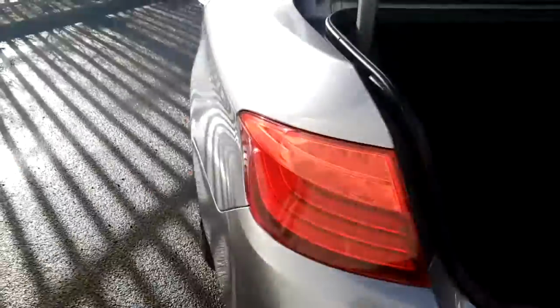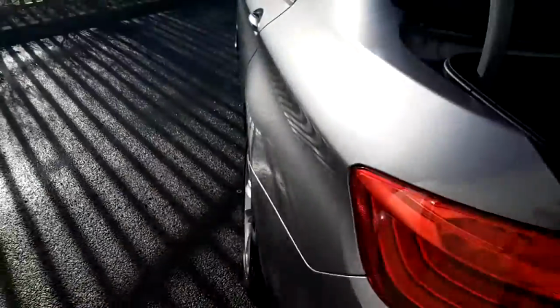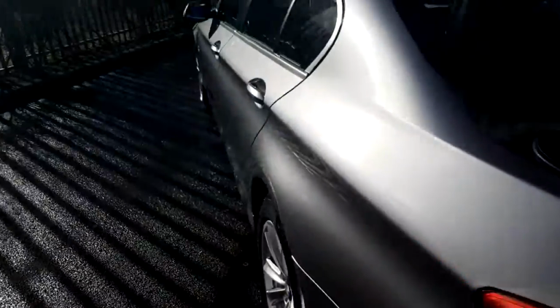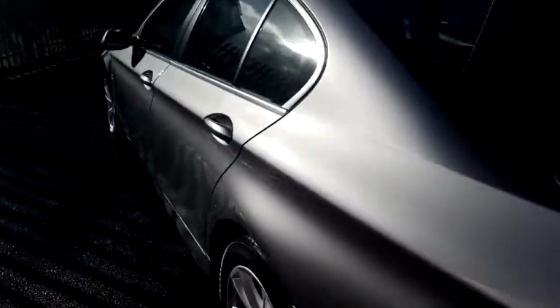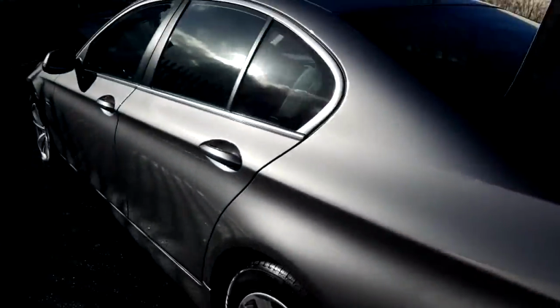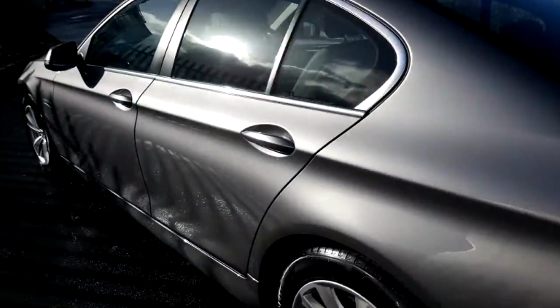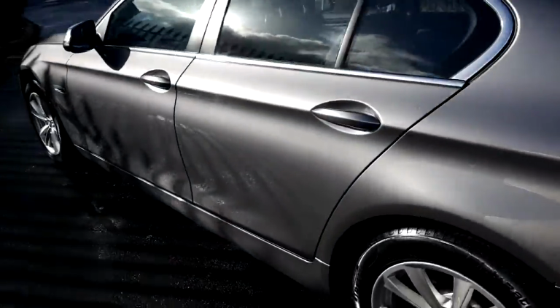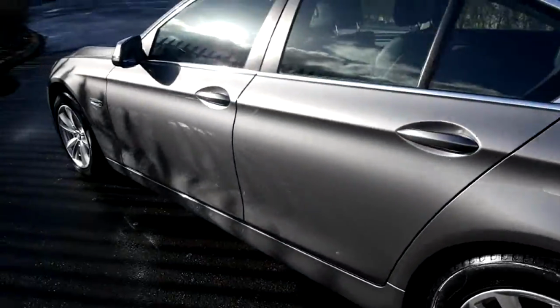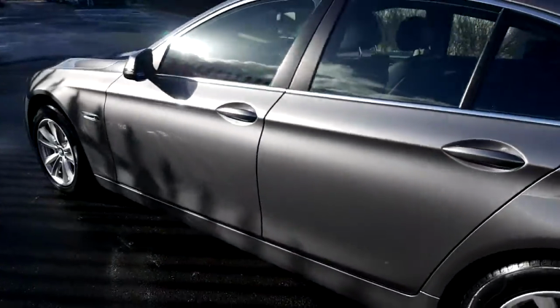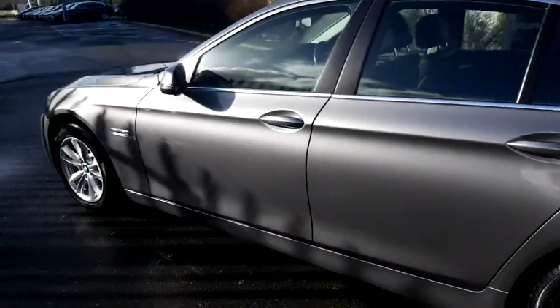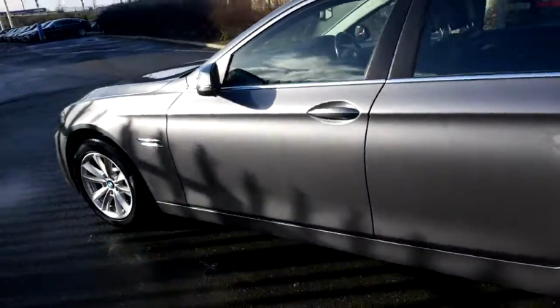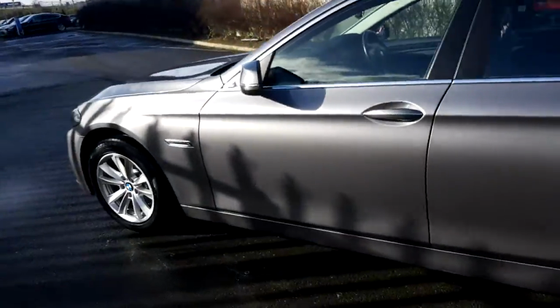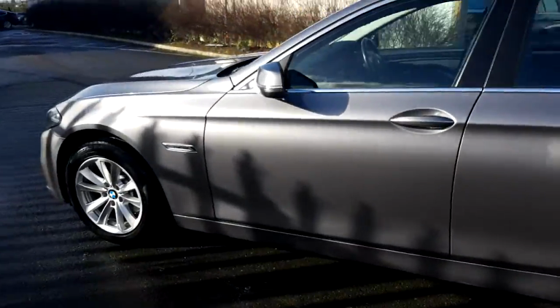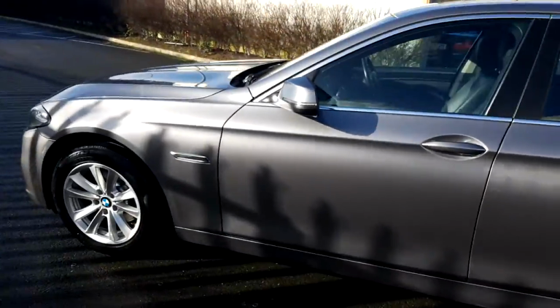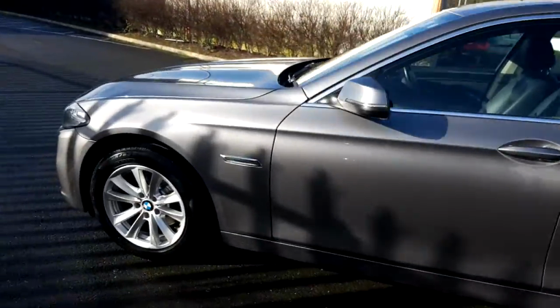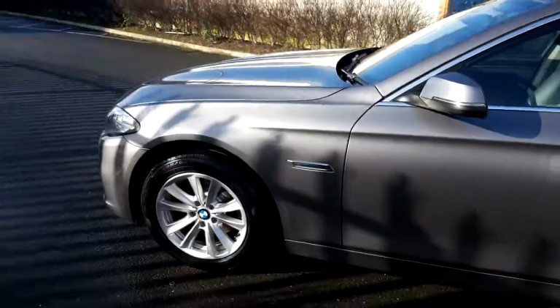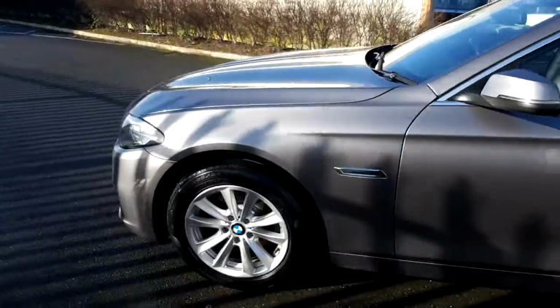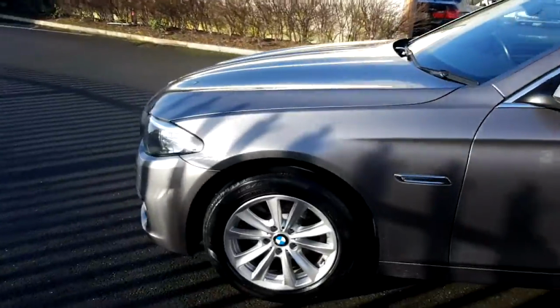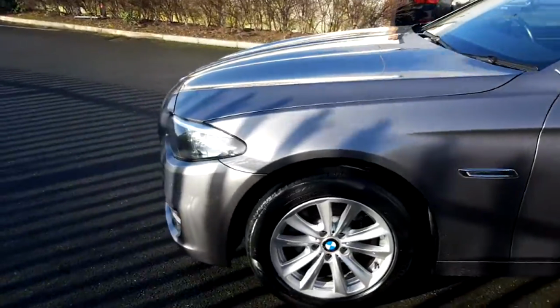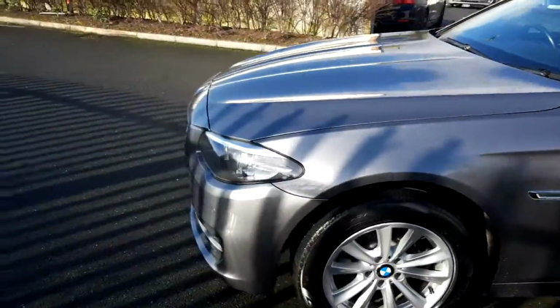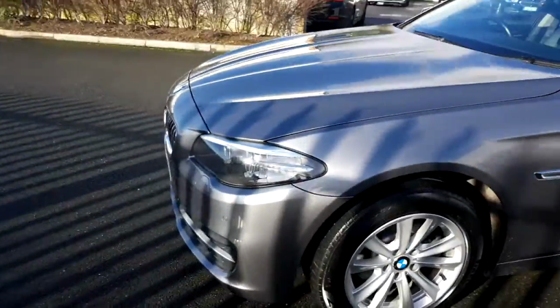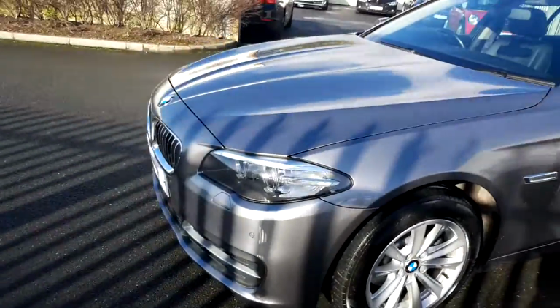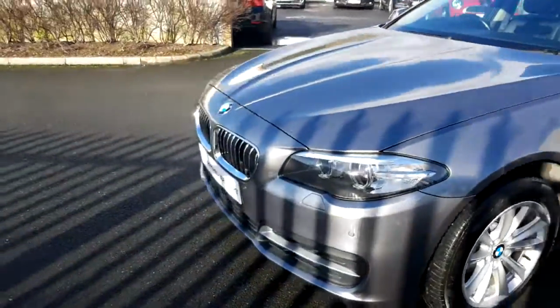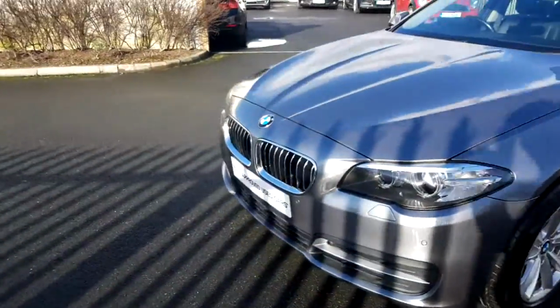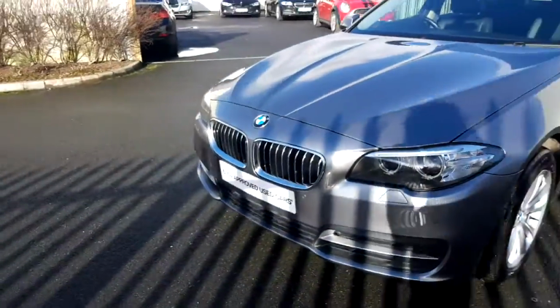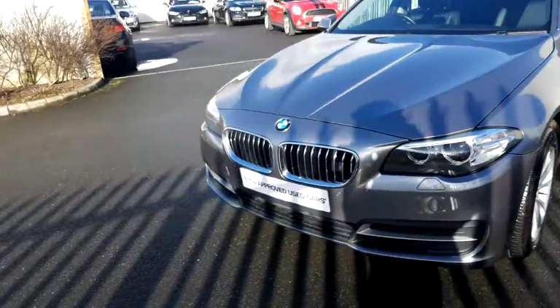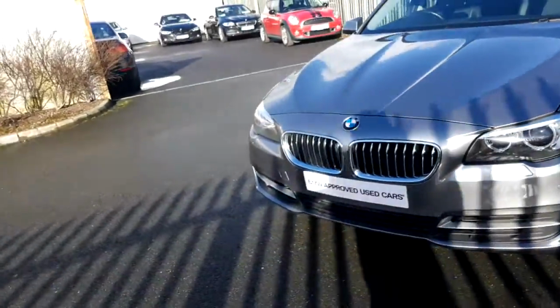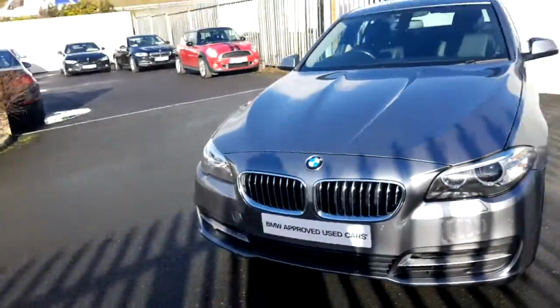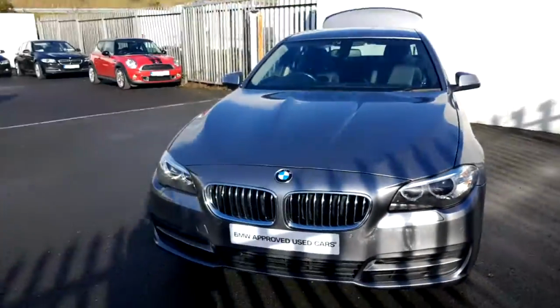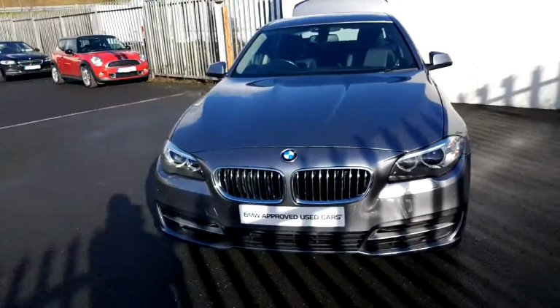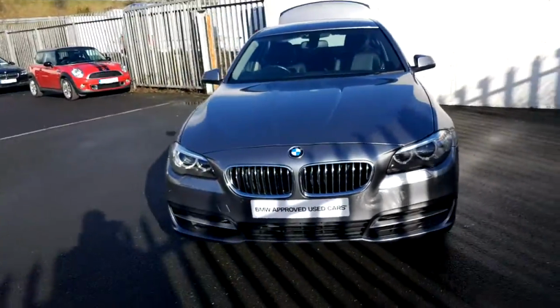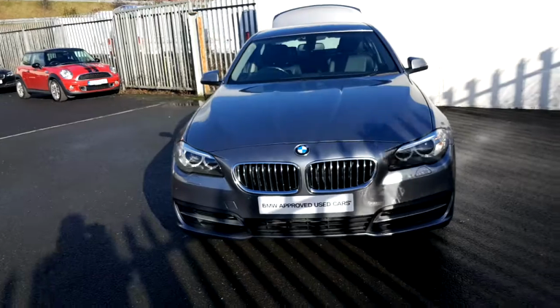This vehicle is part of our BMW approved used car selection and comes with a minimum two years warranty and a minimum two years roadside assistance.